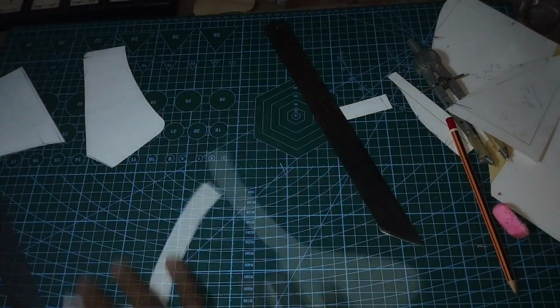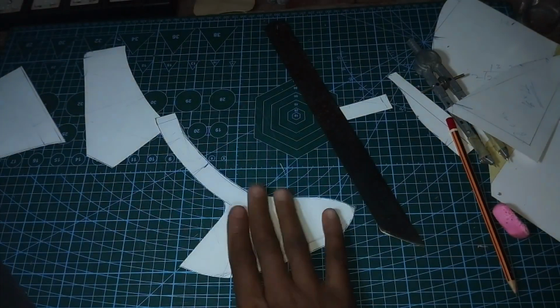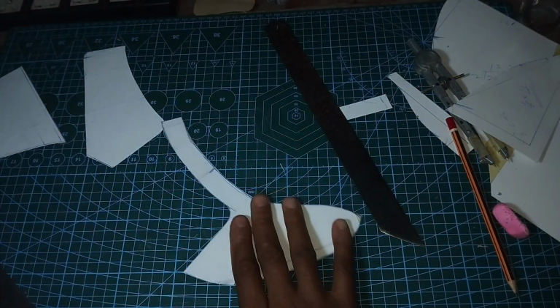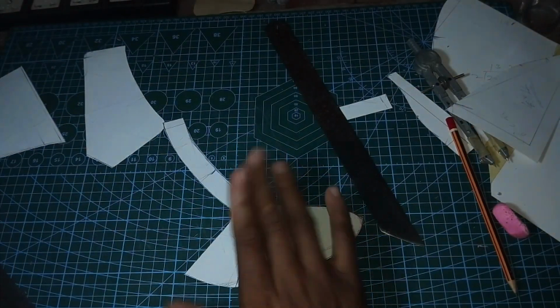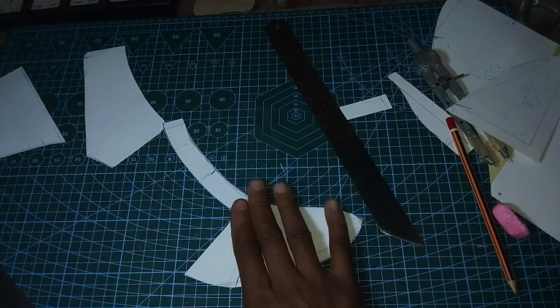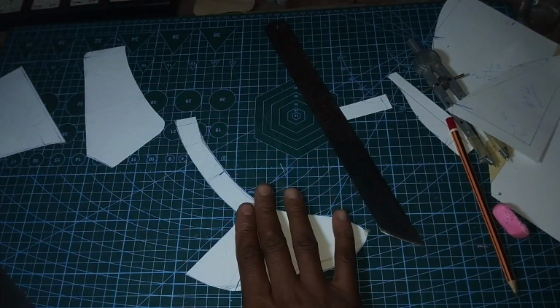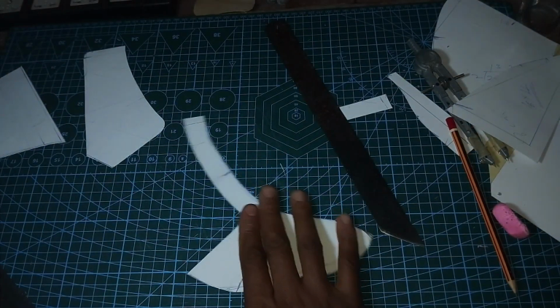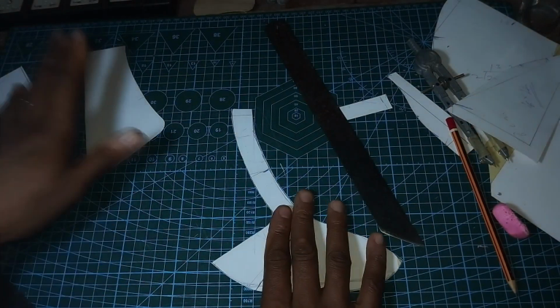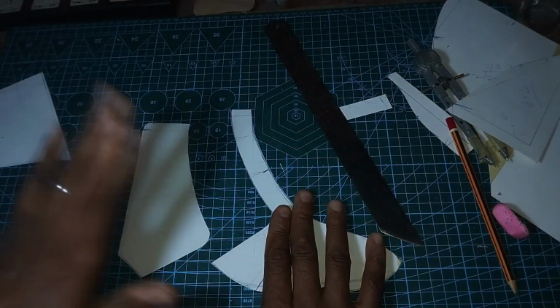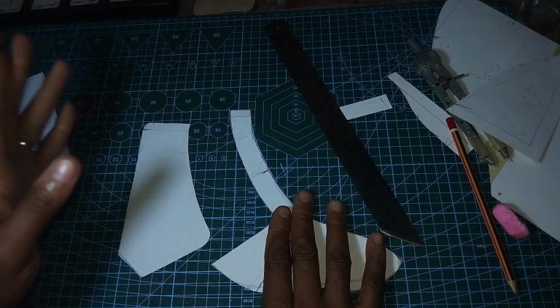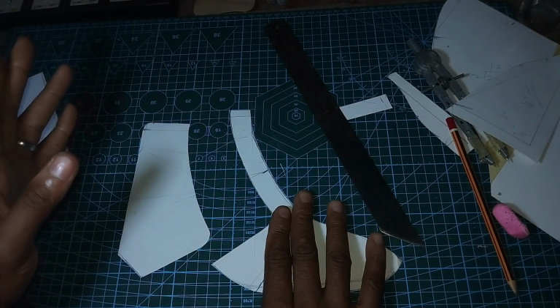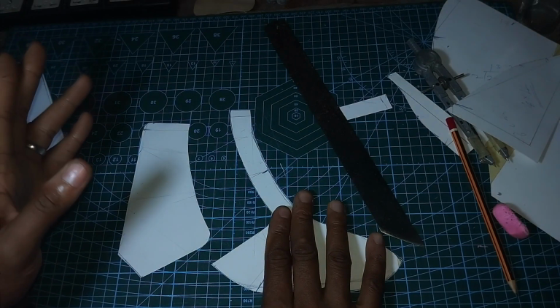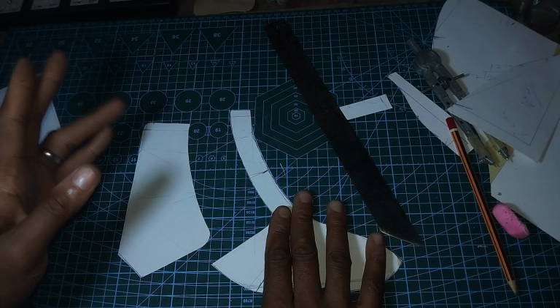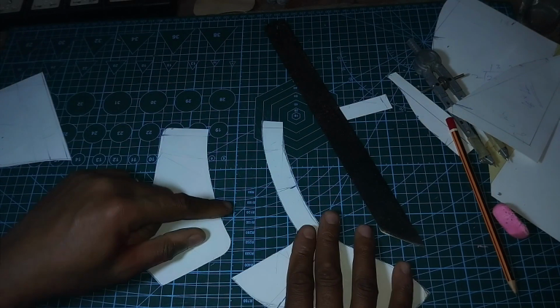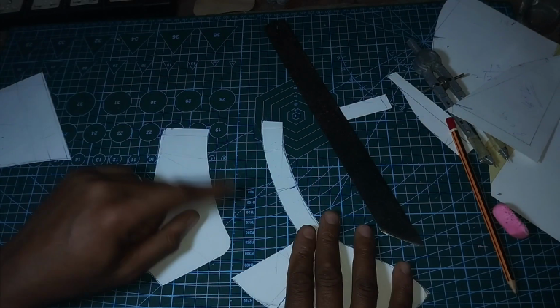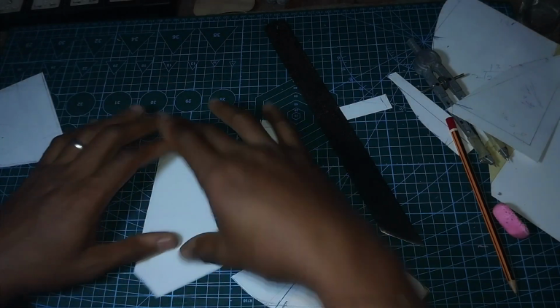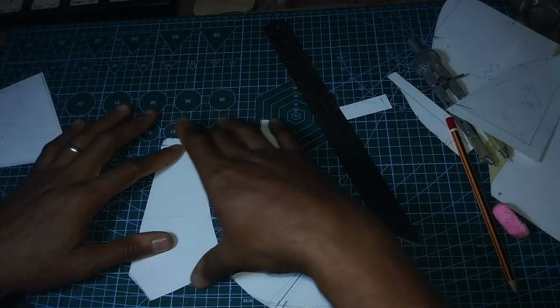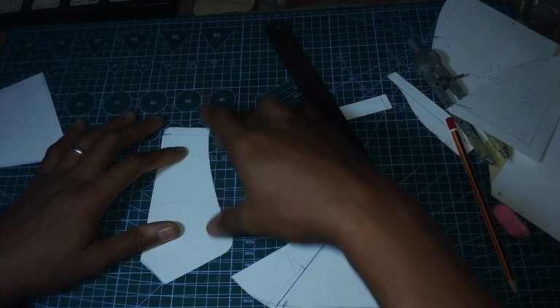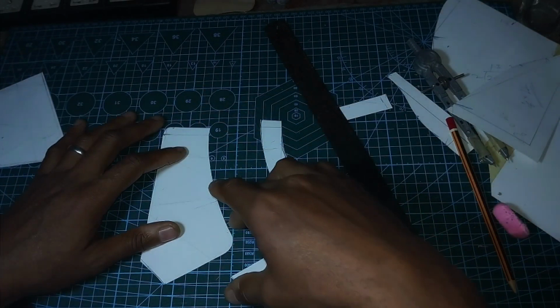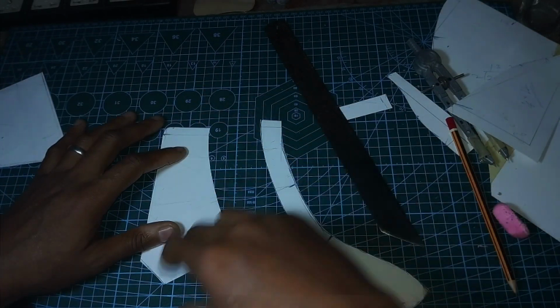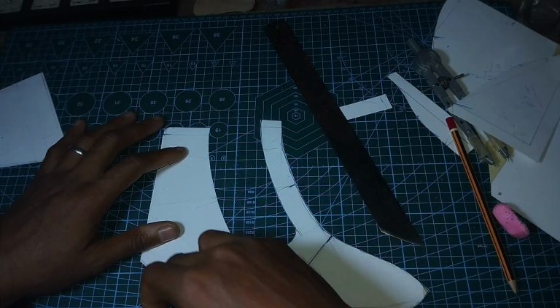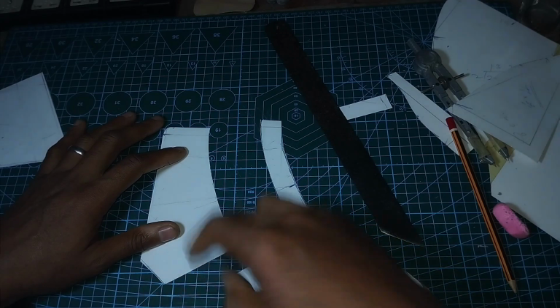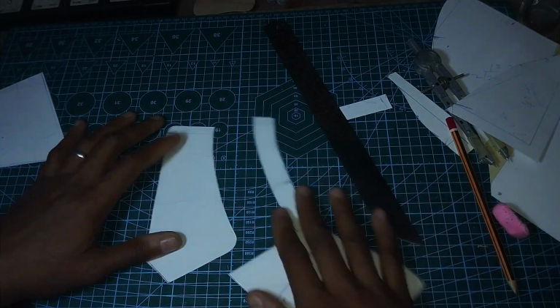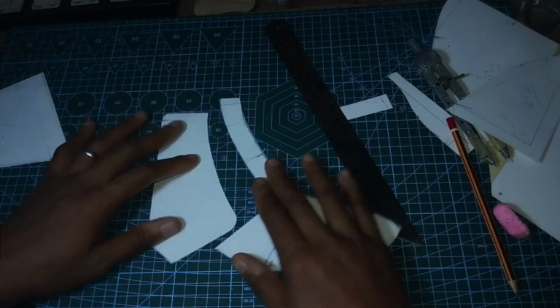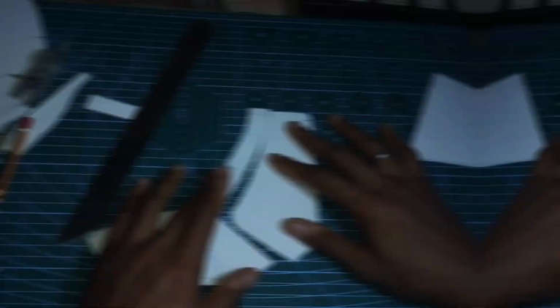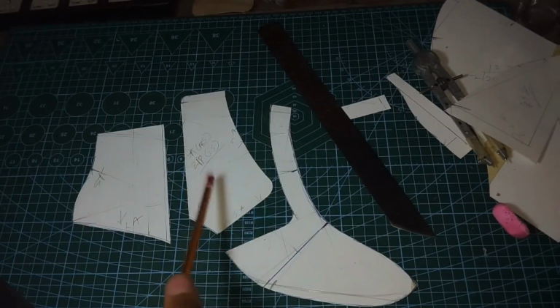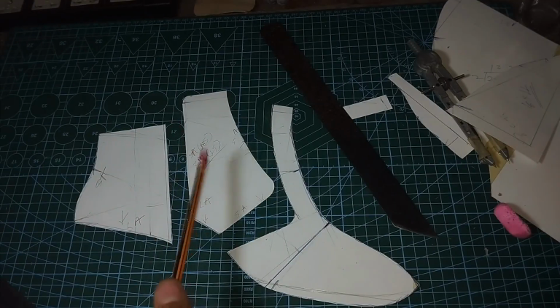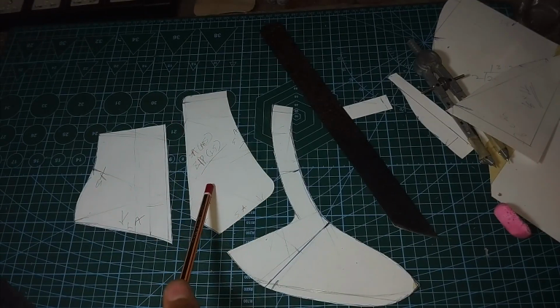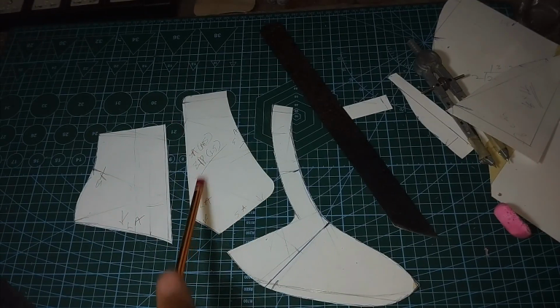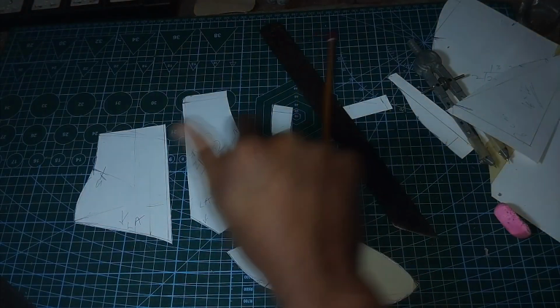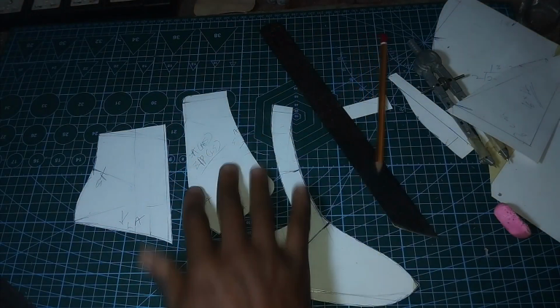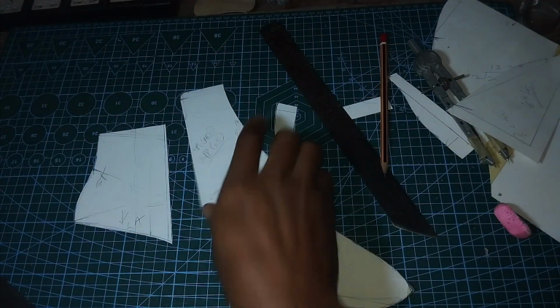This will be the most problematic pattern piece, so let's figure out how it attaches. We'll need stitching allowances here and stitching allowances there — it's the most complex pattern piece. Let's do that.